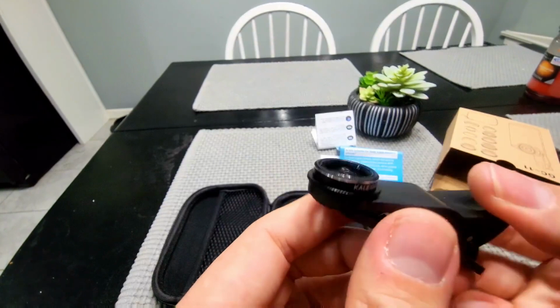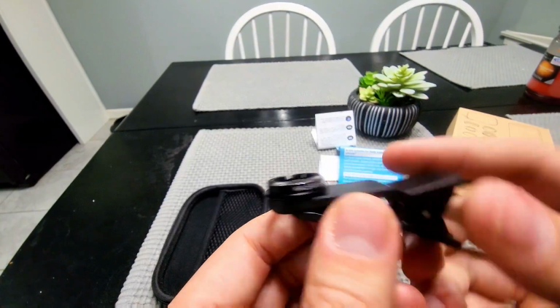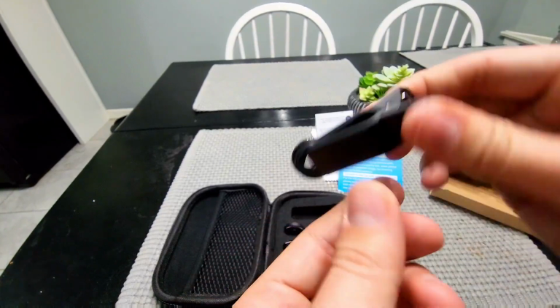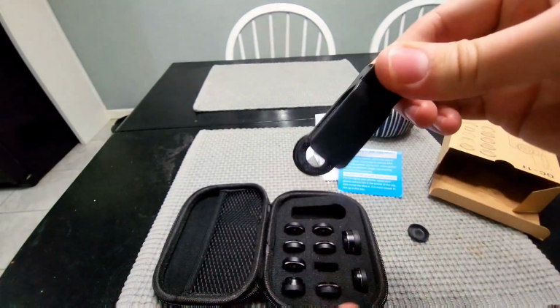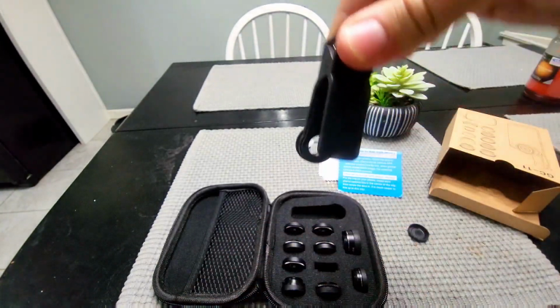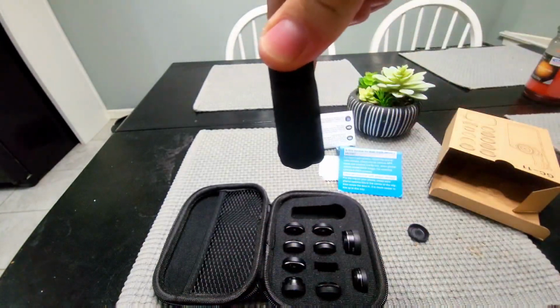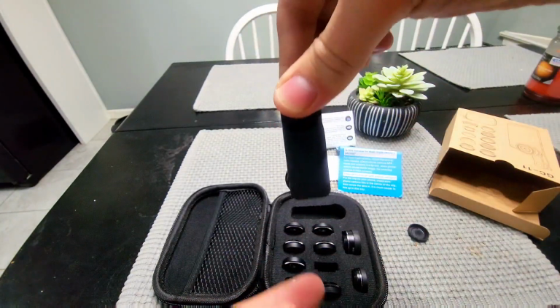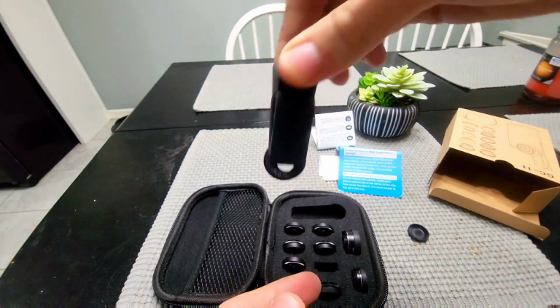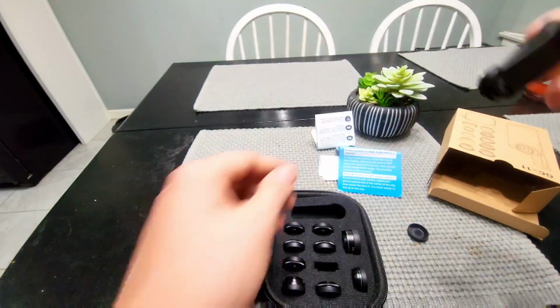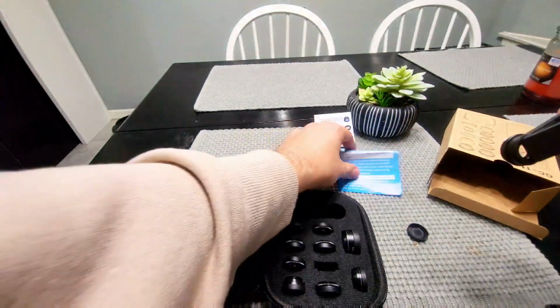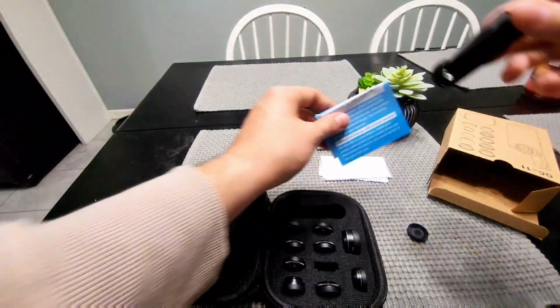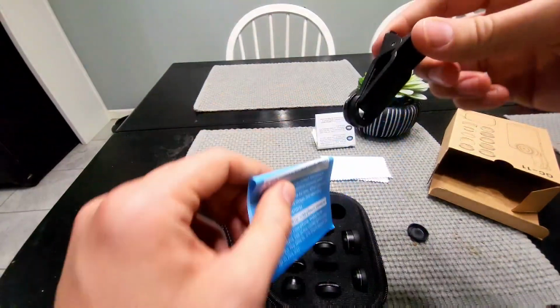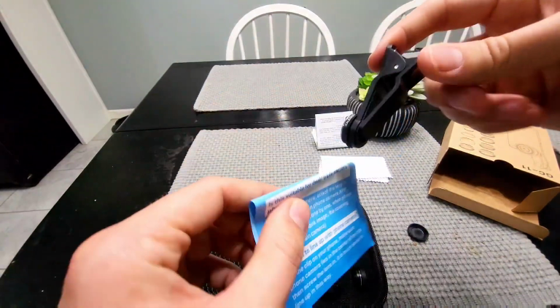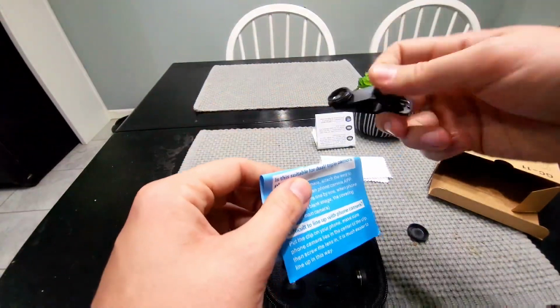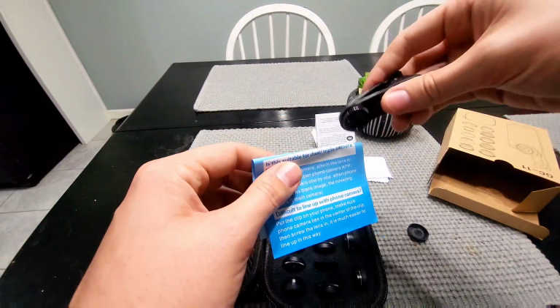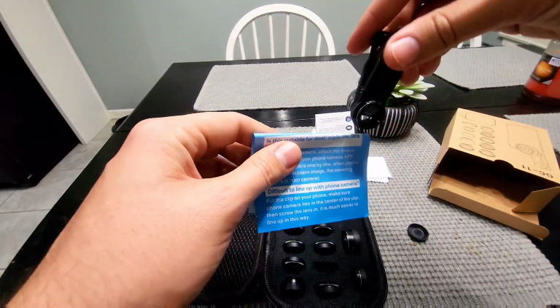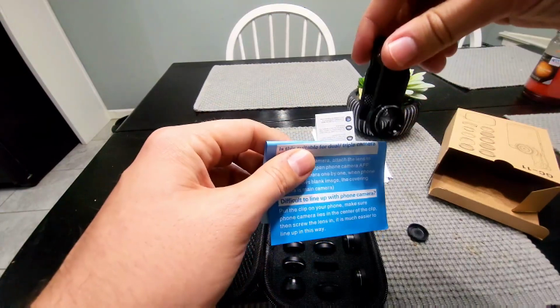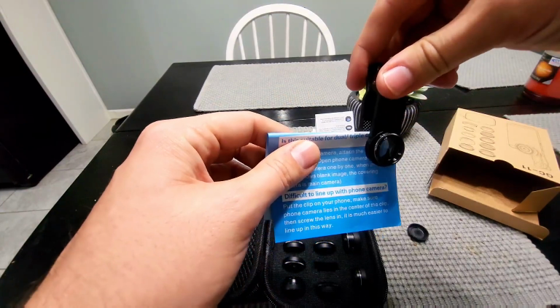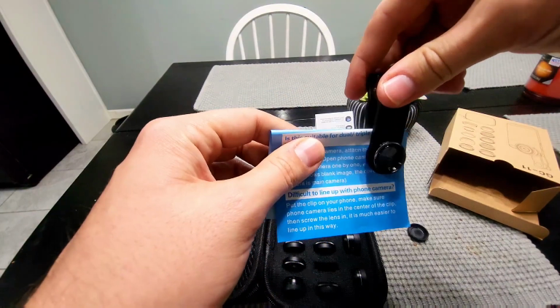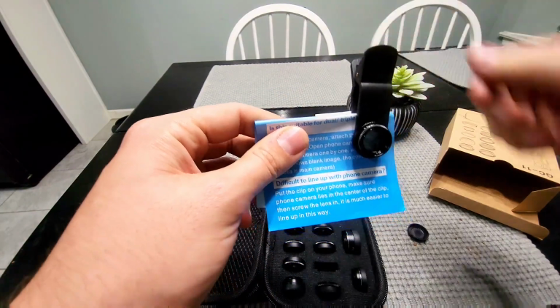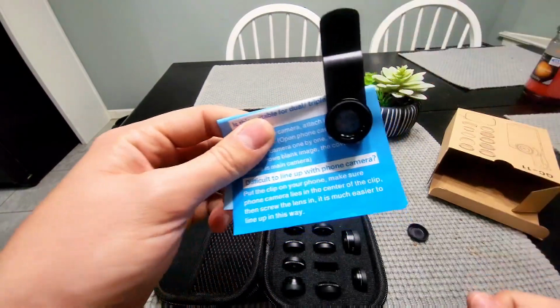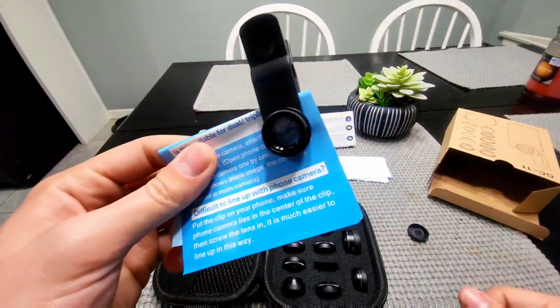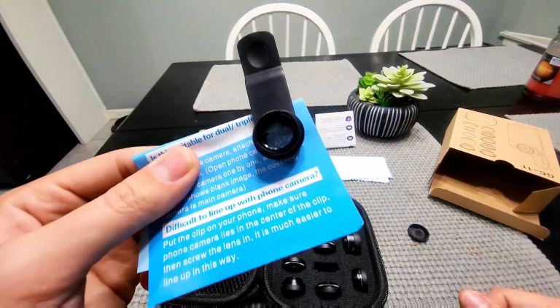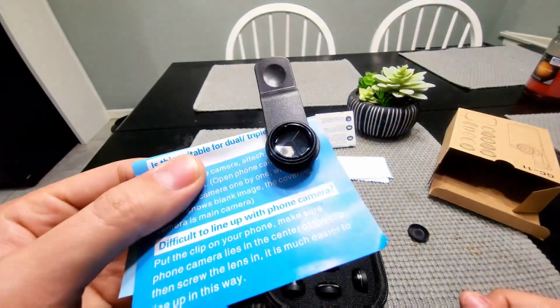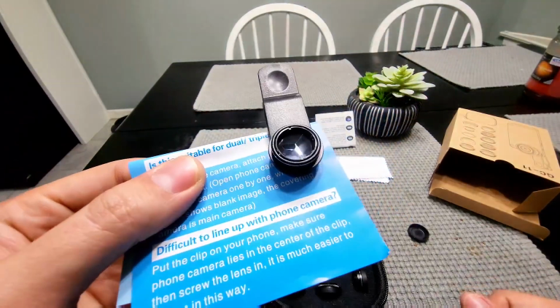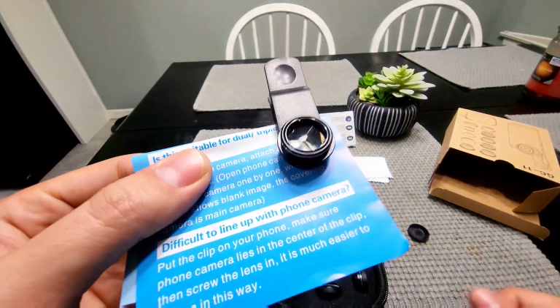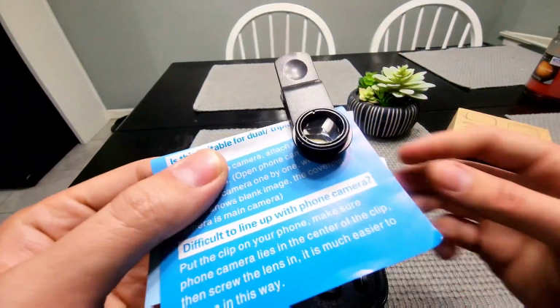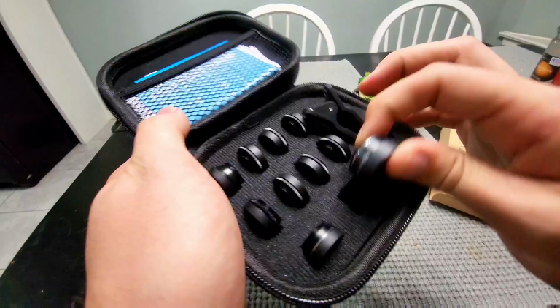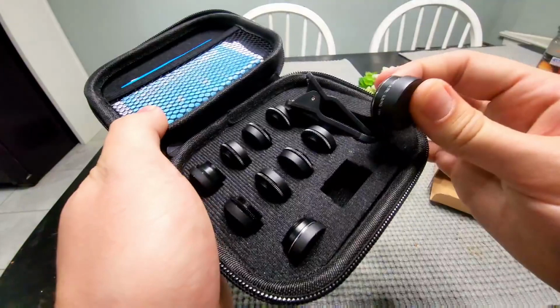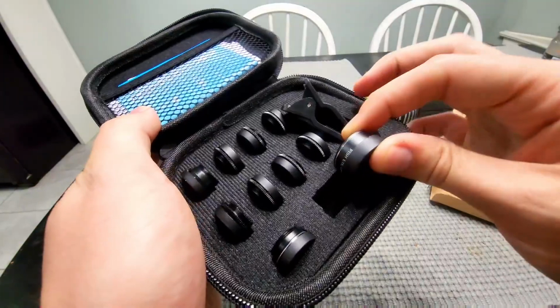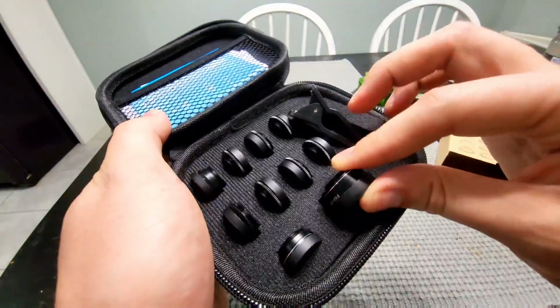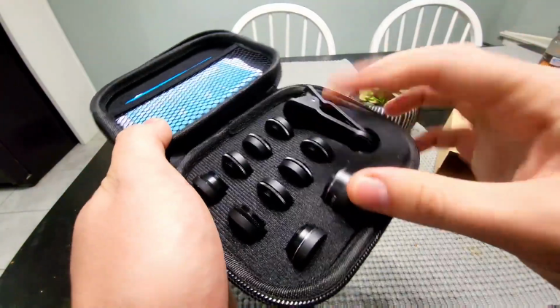And there you go. This is how it's going to sit — it's going to set on your phone like that over the lens, giving you those lenses there. These definitely fit in there really nicely.